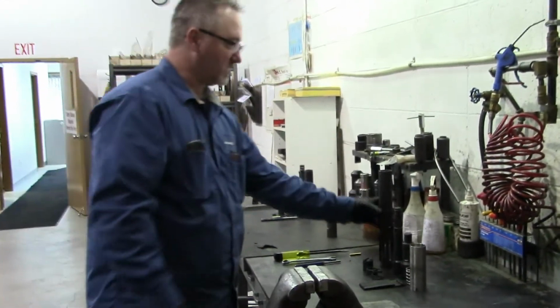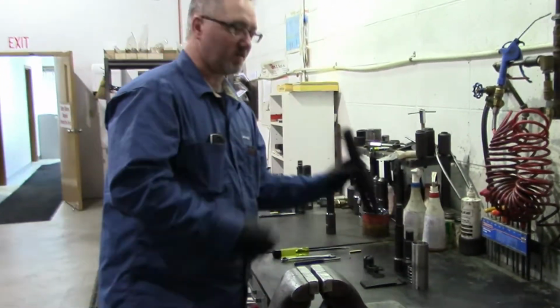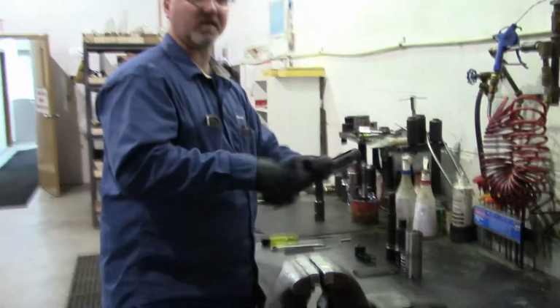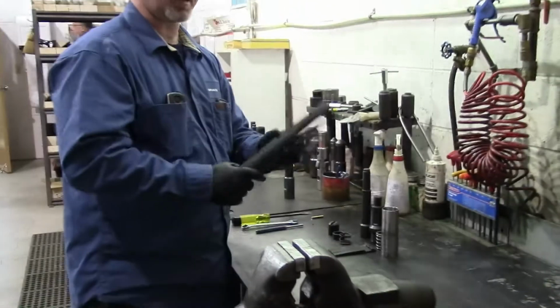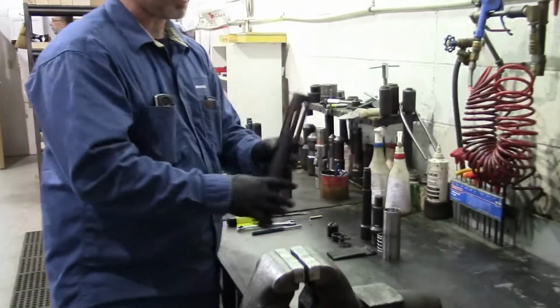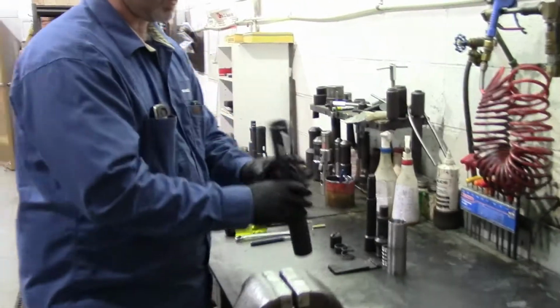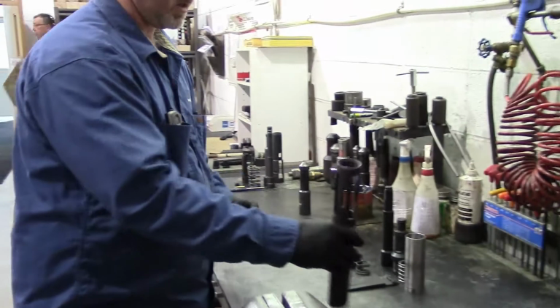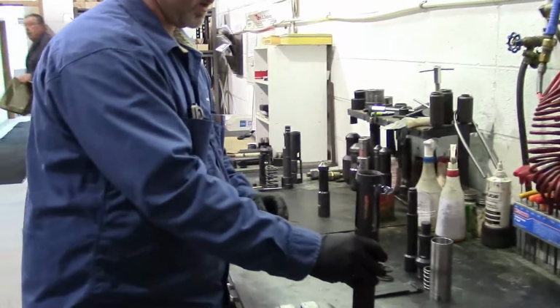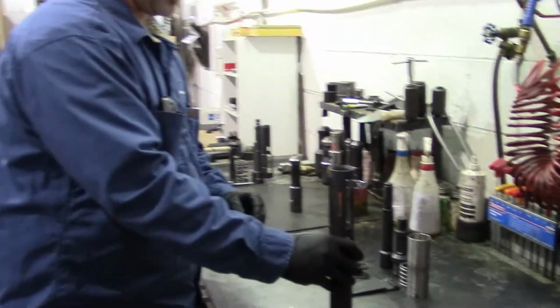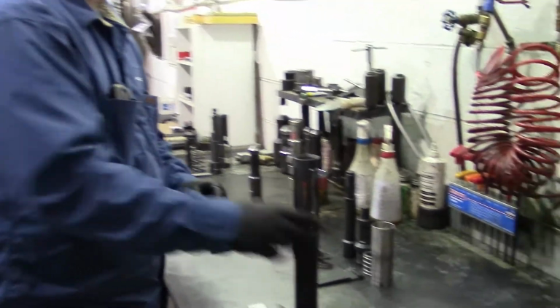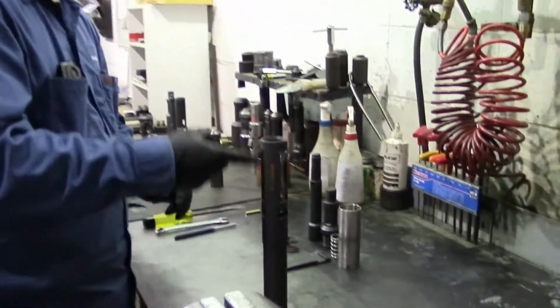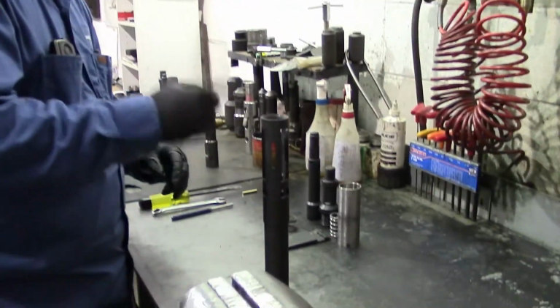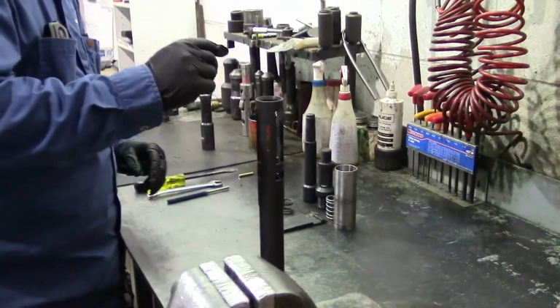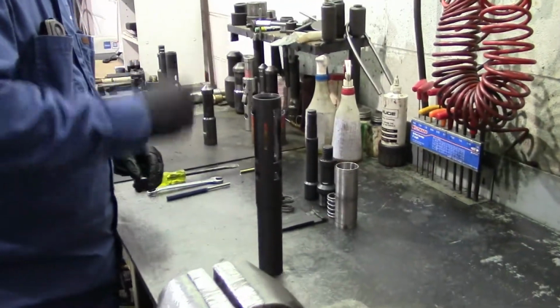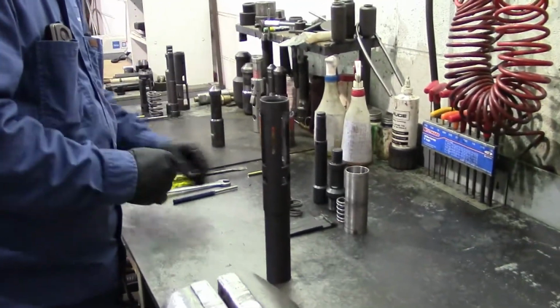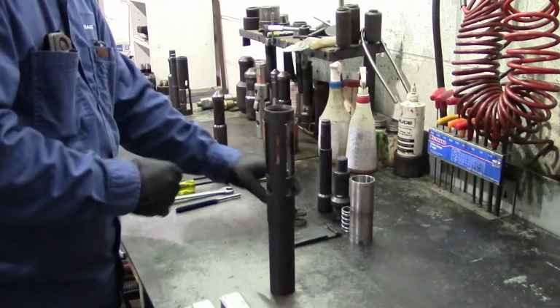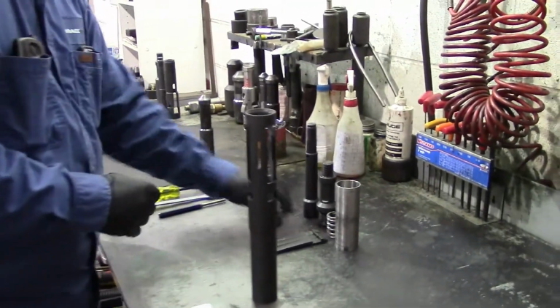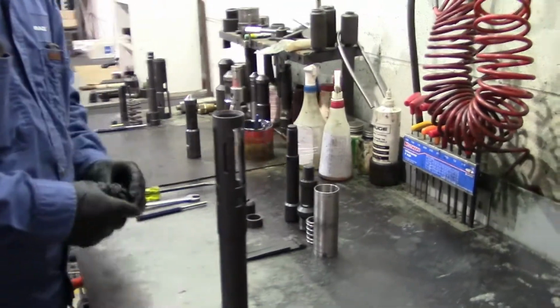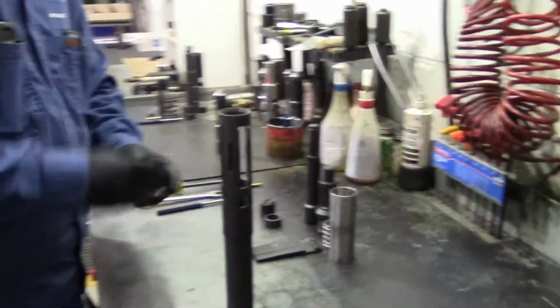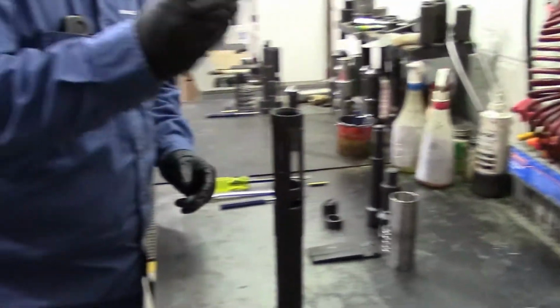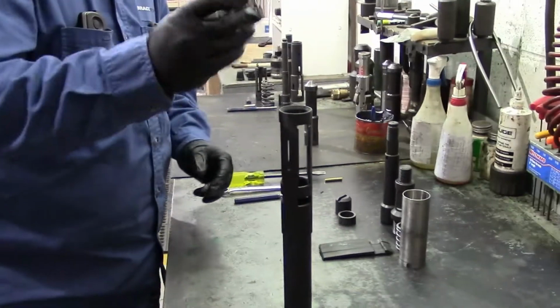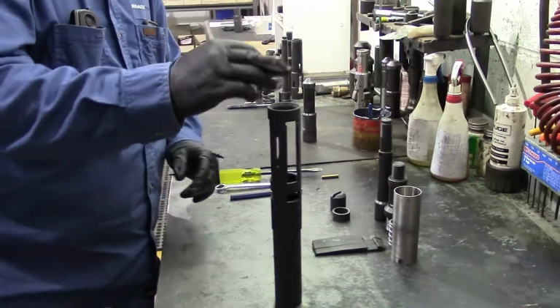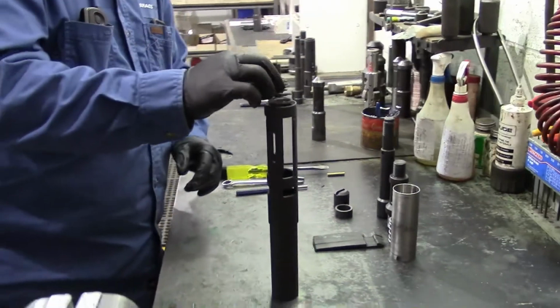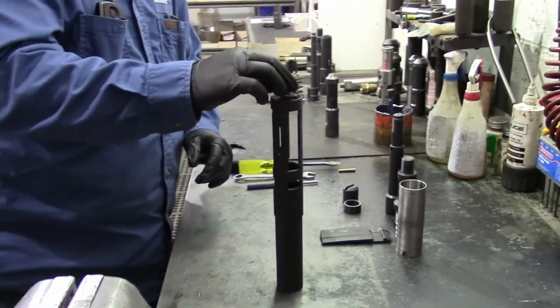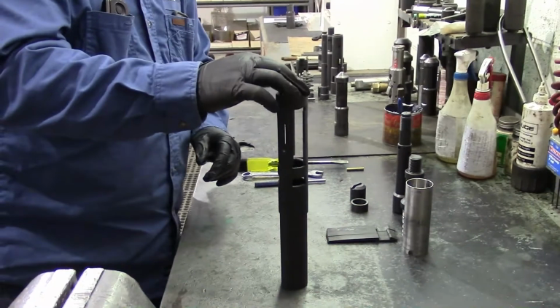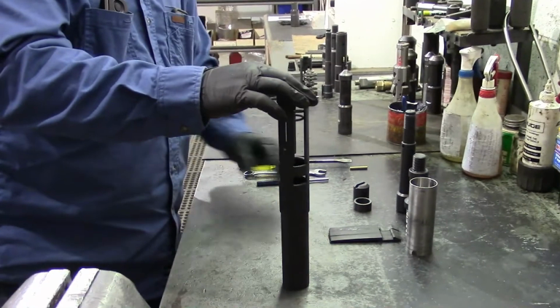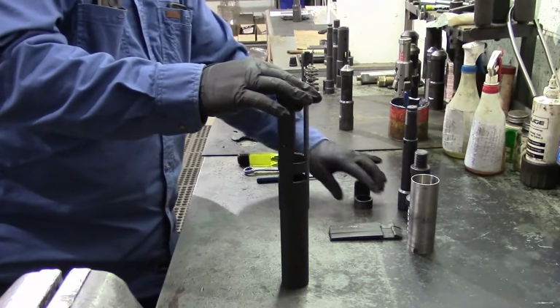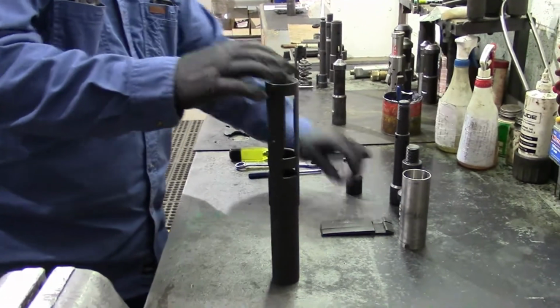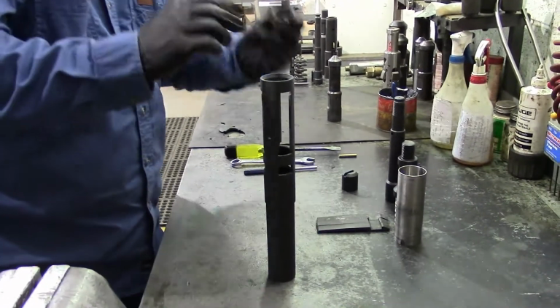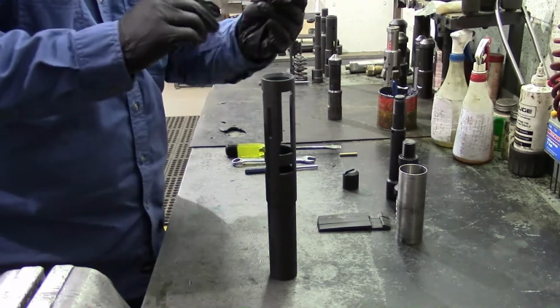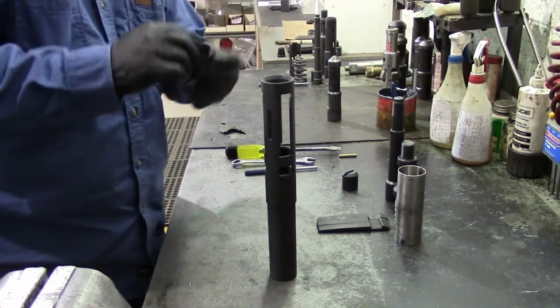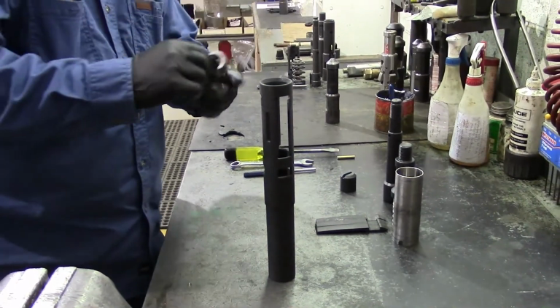Take your skirt and put the bottom end facing up. Install your dog spring and your dog washer.